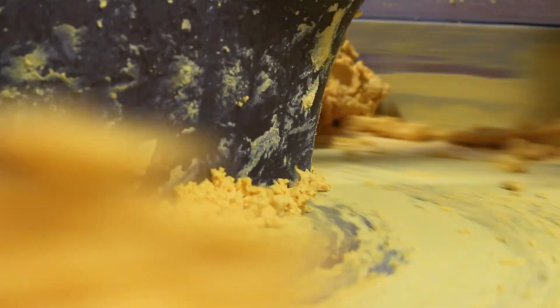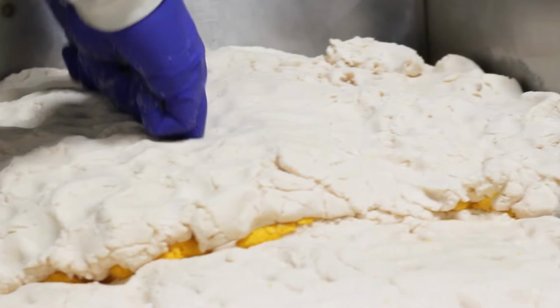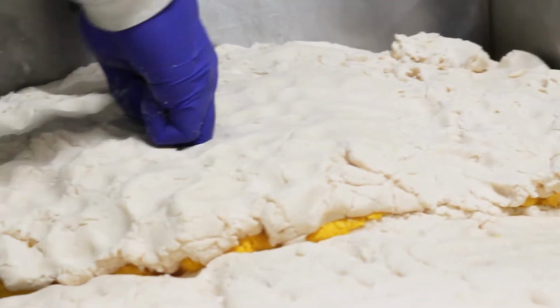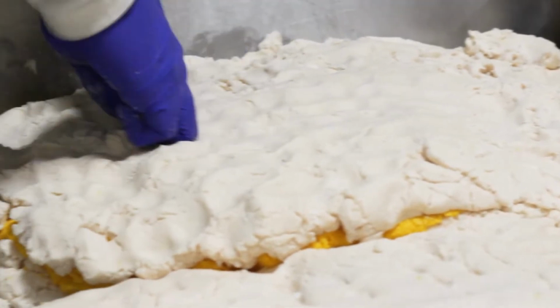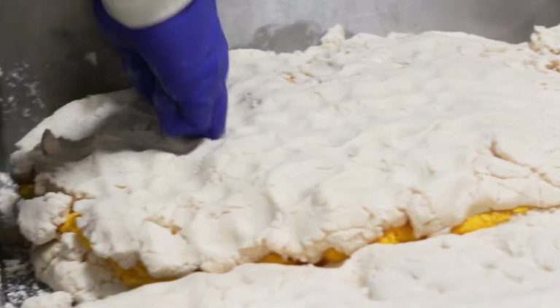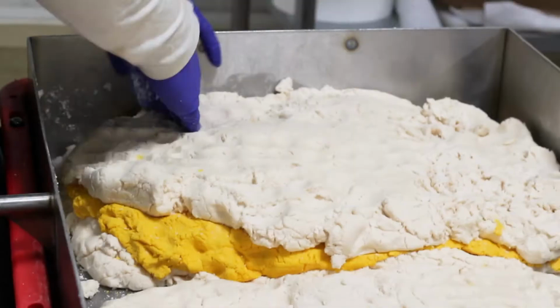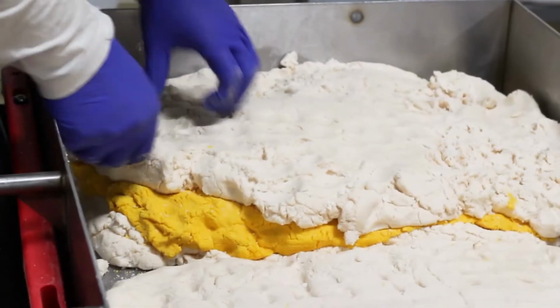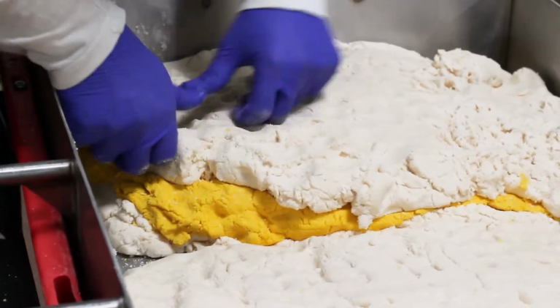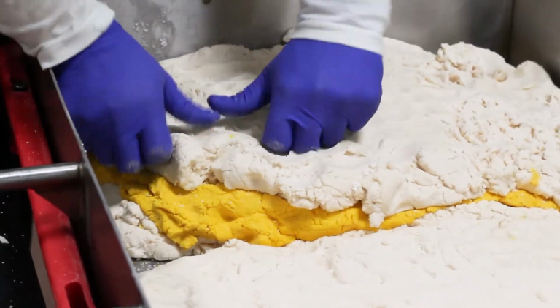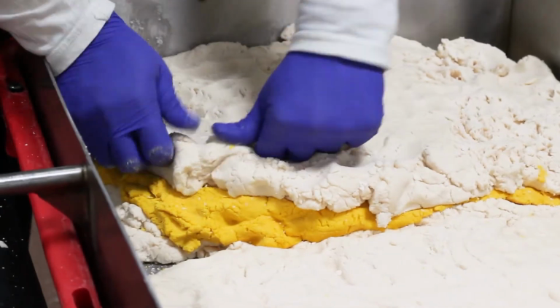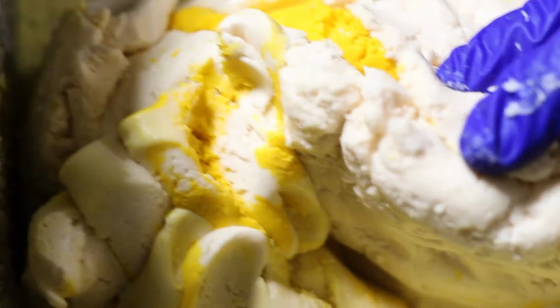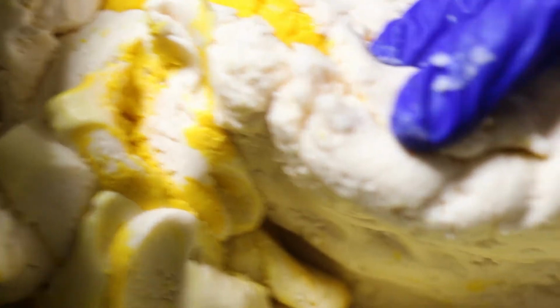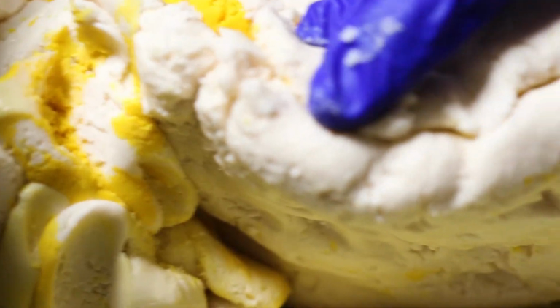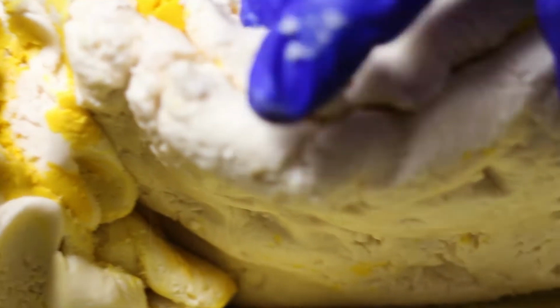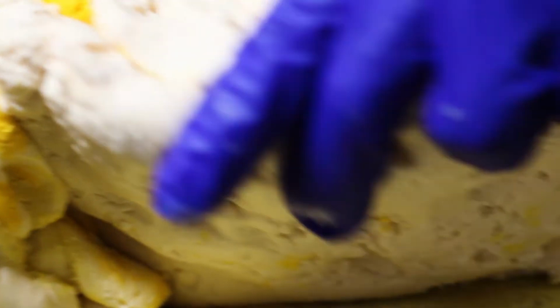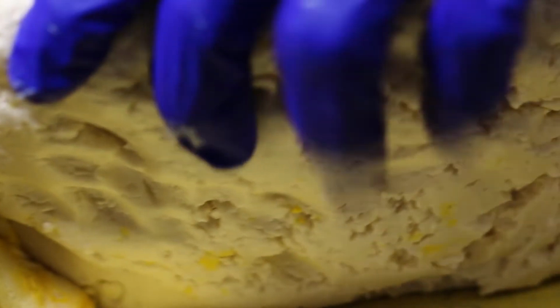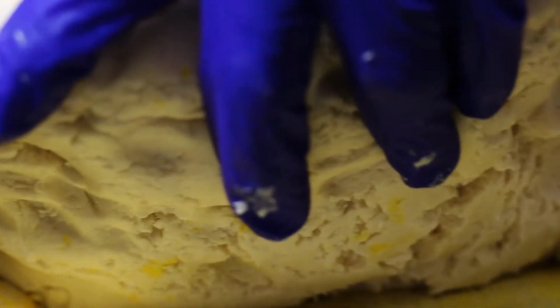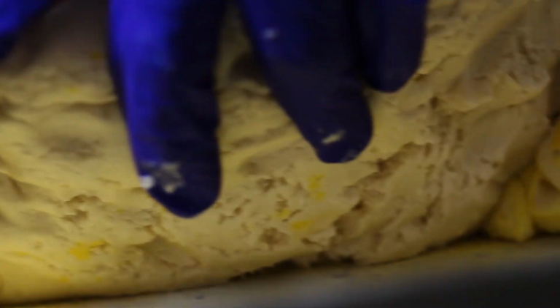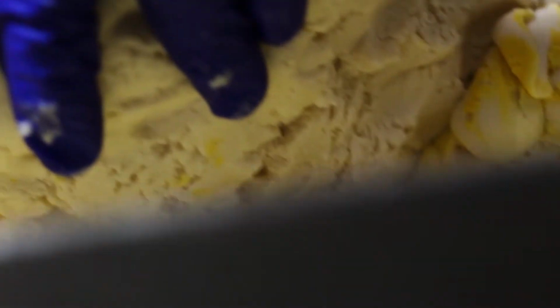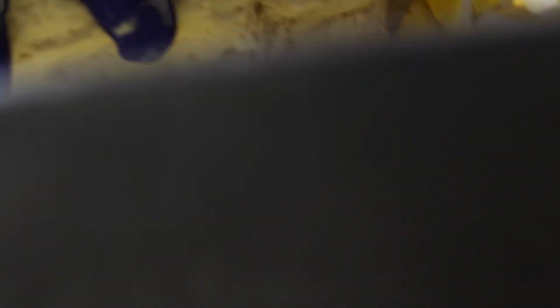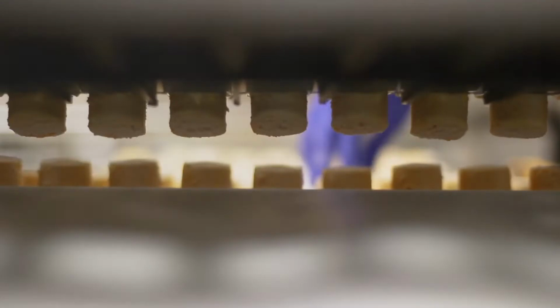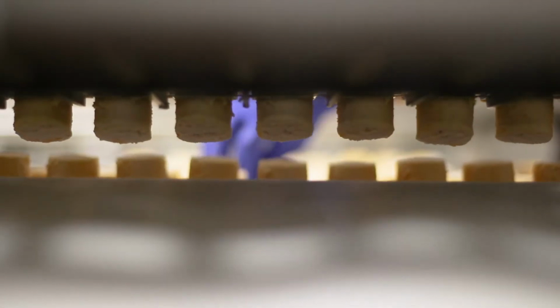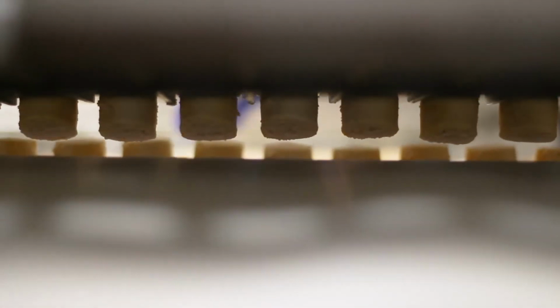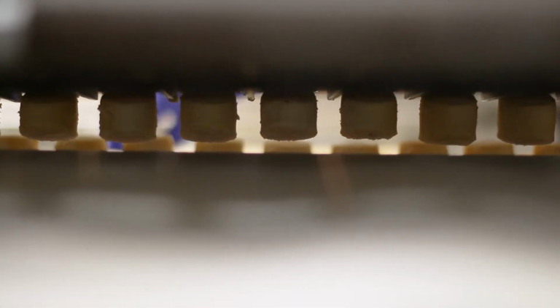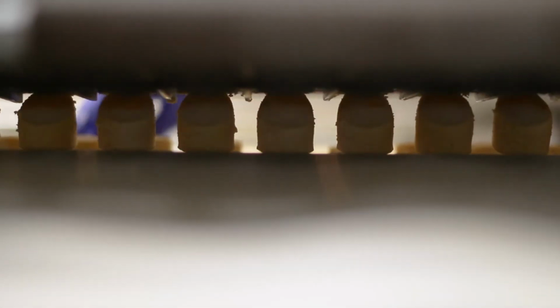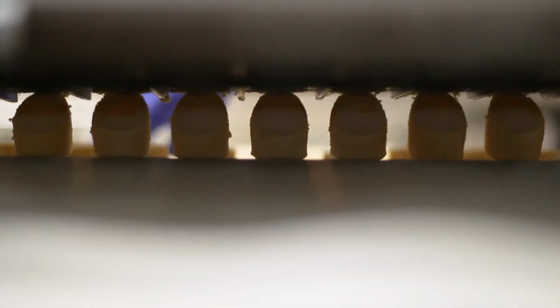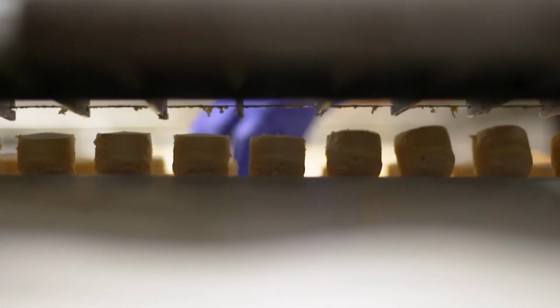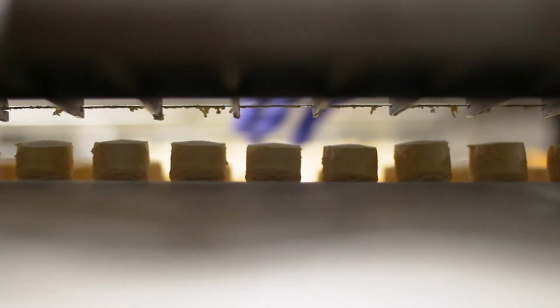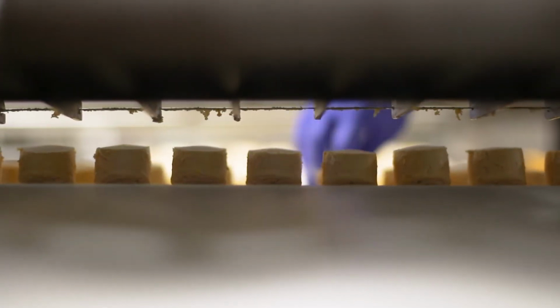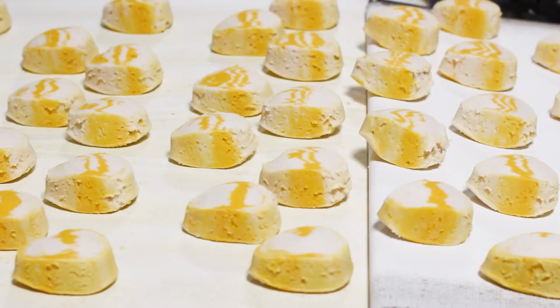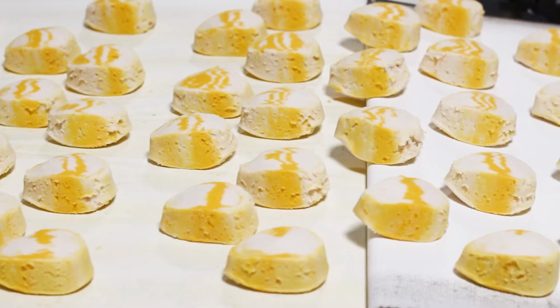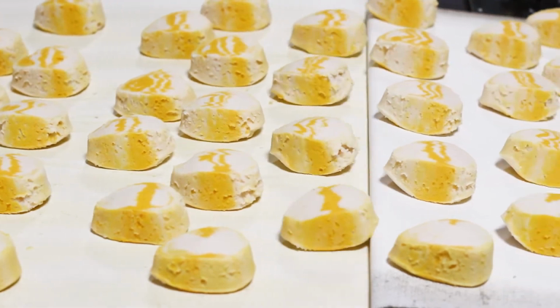Our candy makers layer the cream by hand — a yellow layer between two white layers. This mix is extruded through an egg-shaped die and then travels down the belt and under the 100% sustainable milk chocolate waterfall.